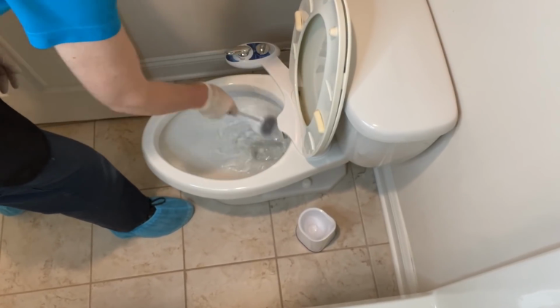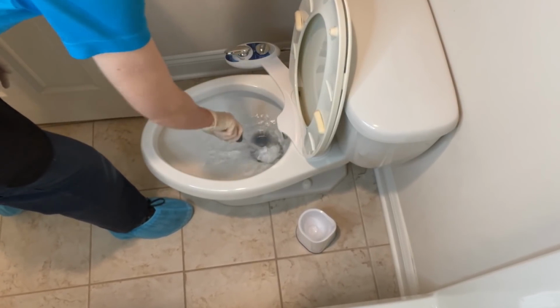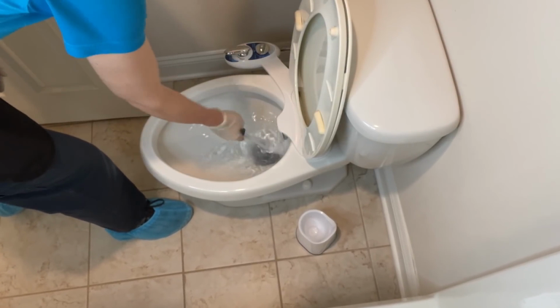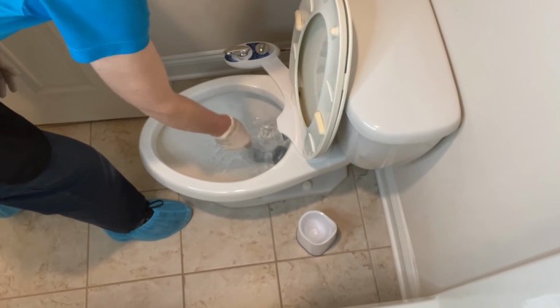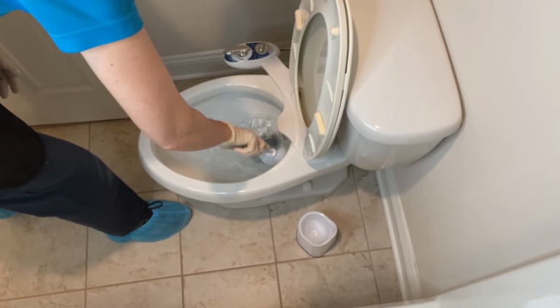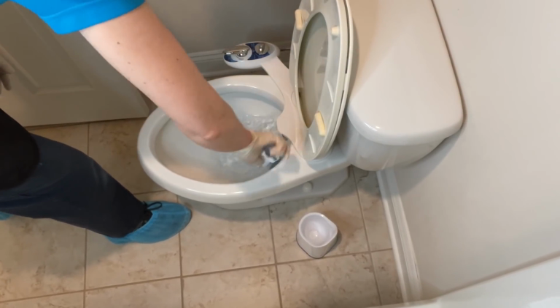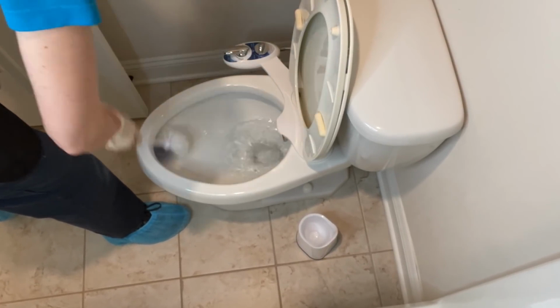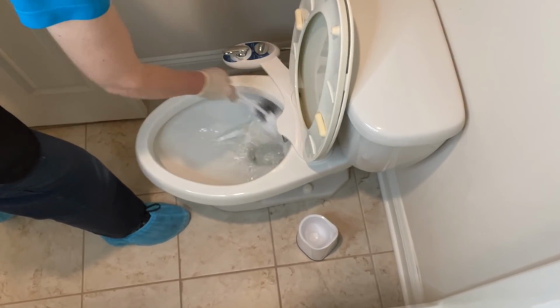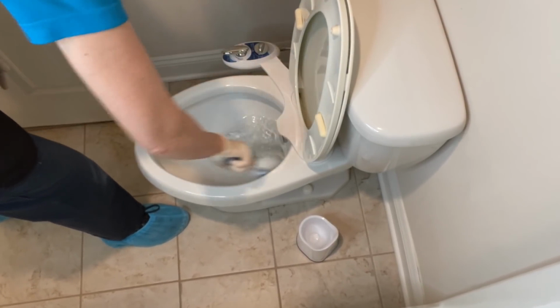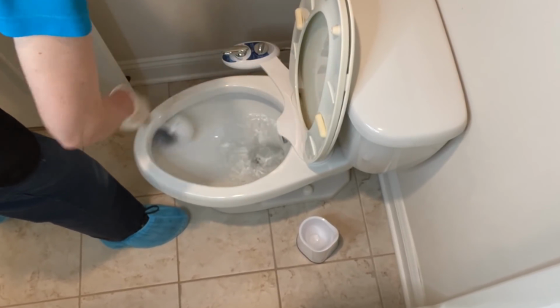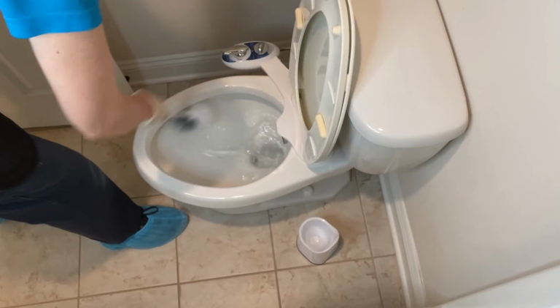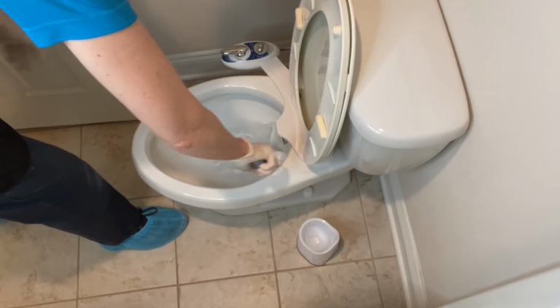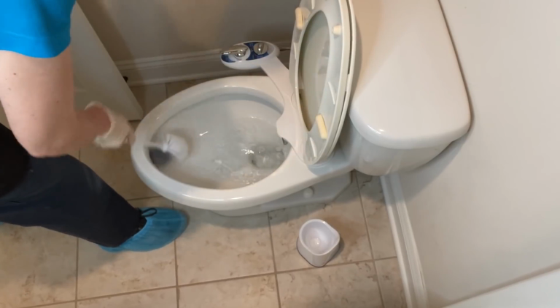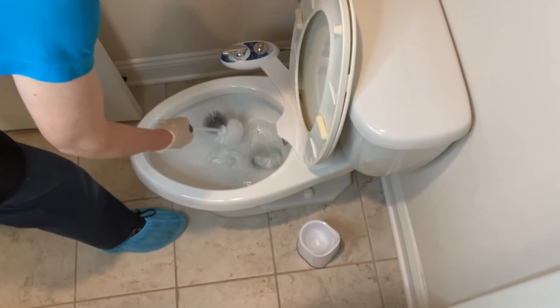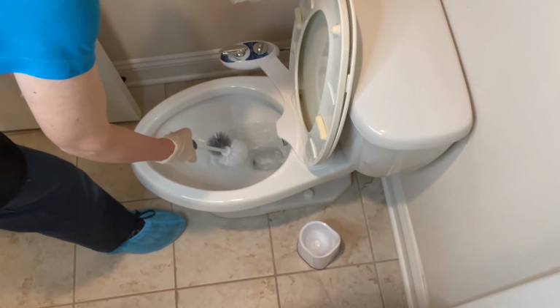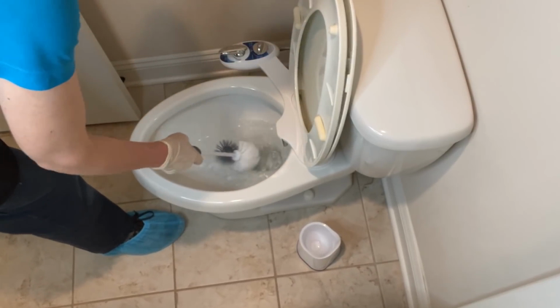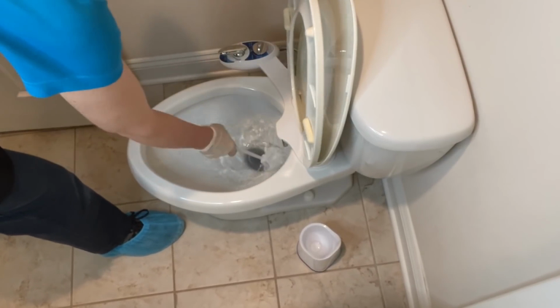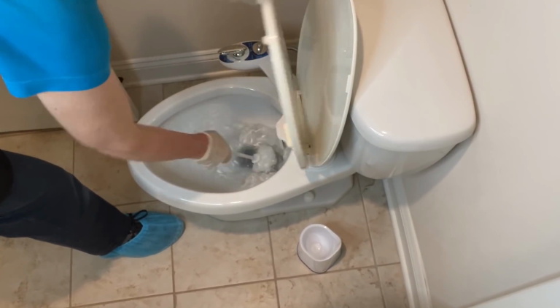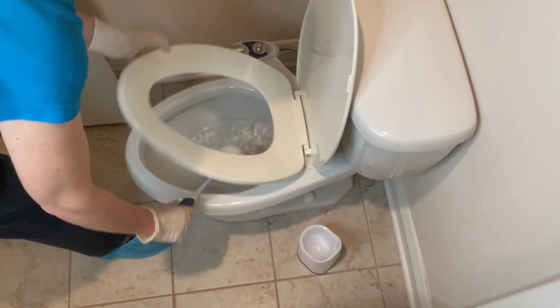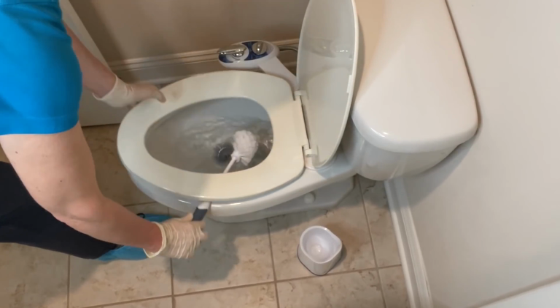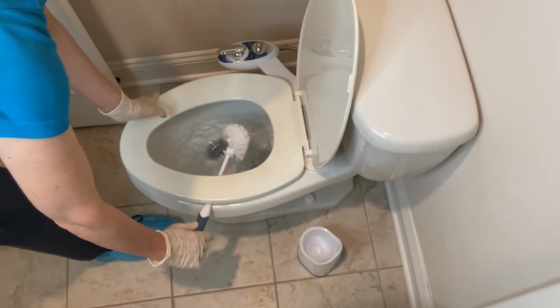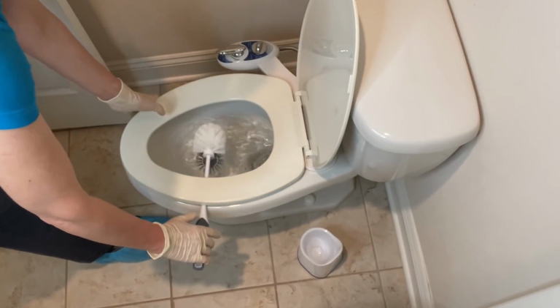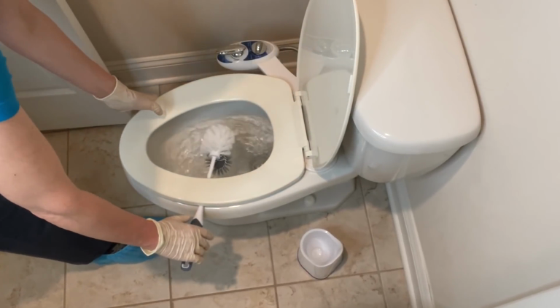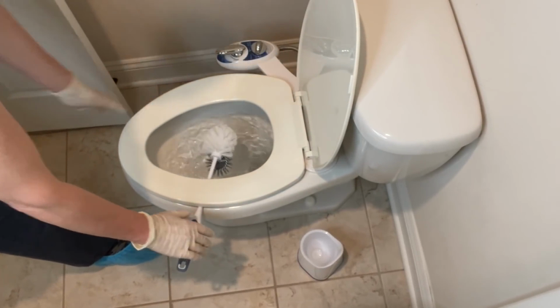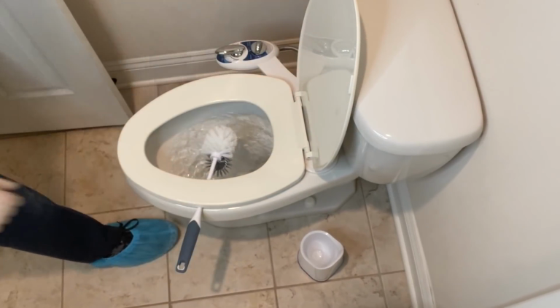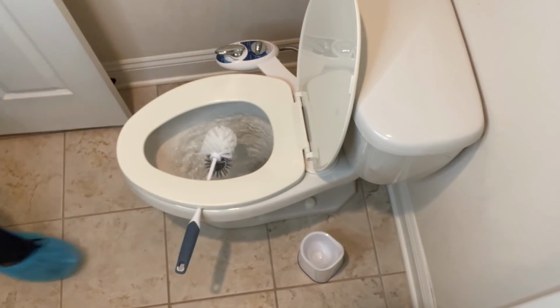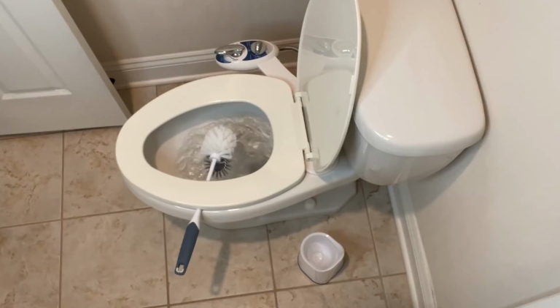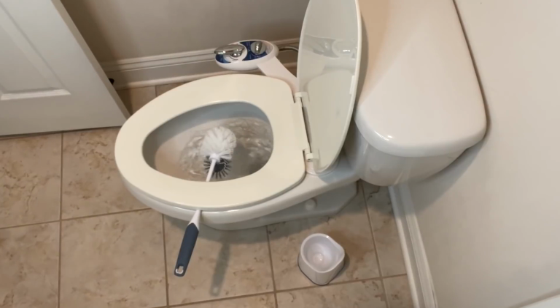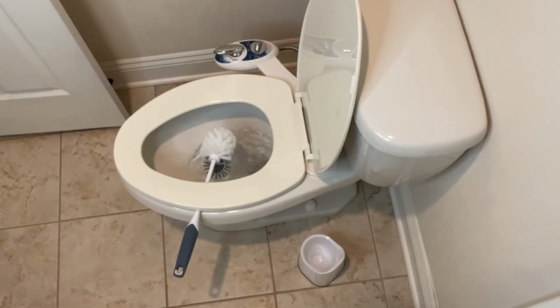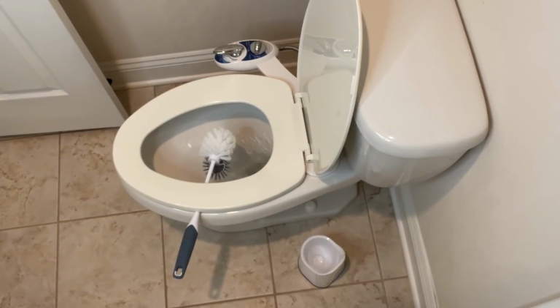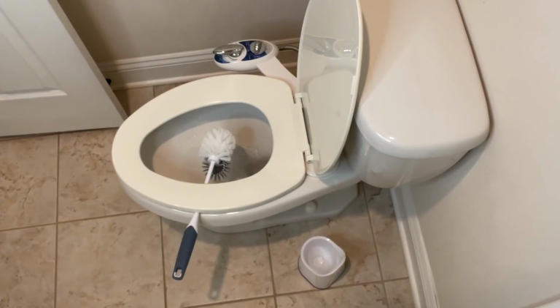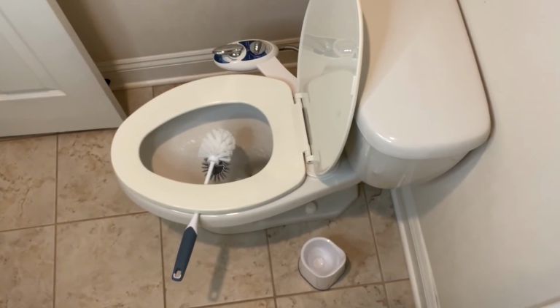Then we're going to set this on the edge of the toilet seat and close the toilet seat over the top of it so that it can drip dry into the toilet. That is the exercise and the new habit that takes 10 seconds a day.